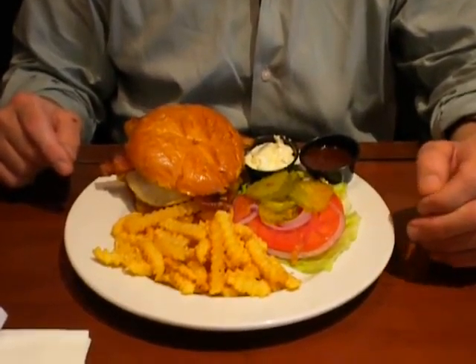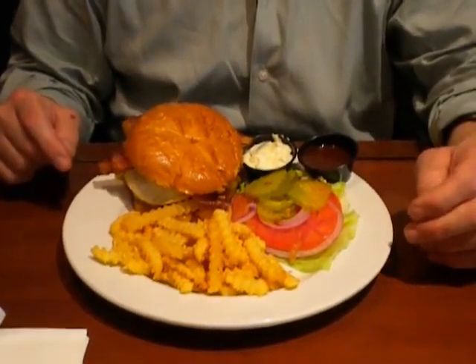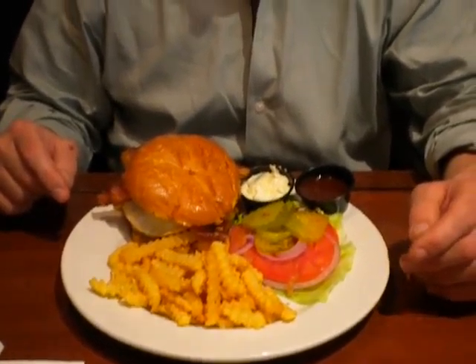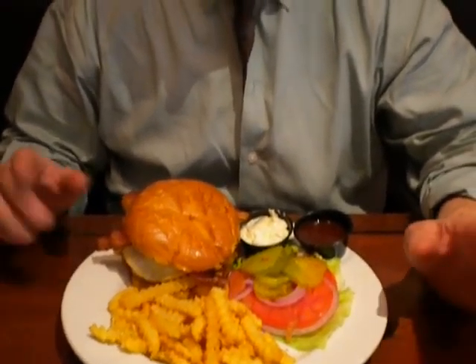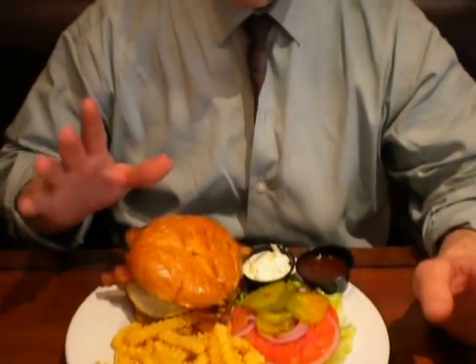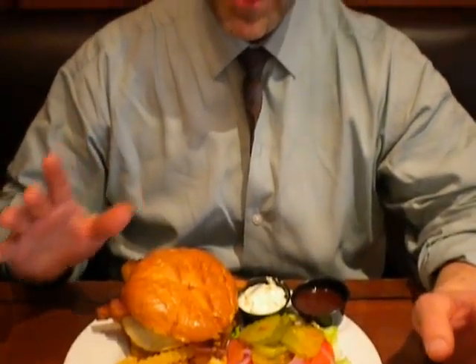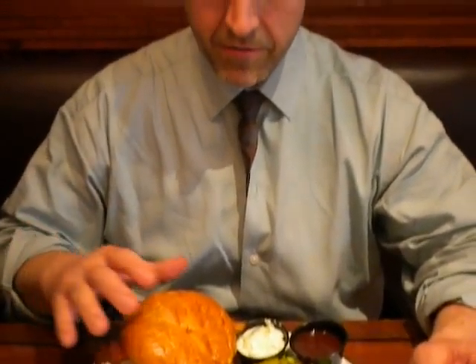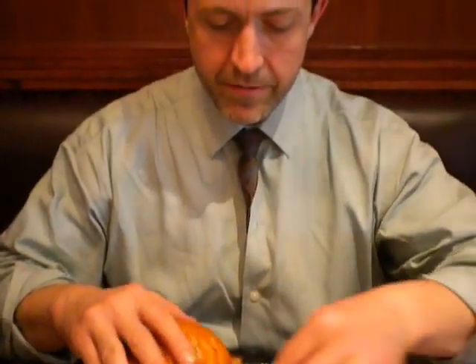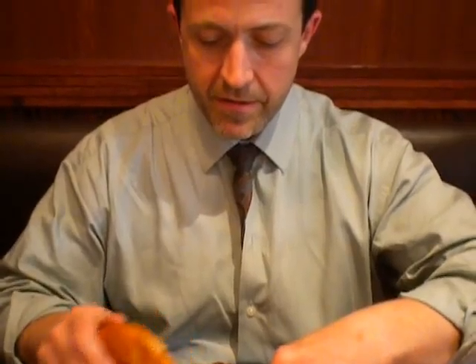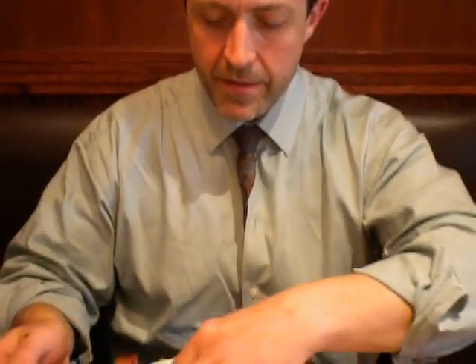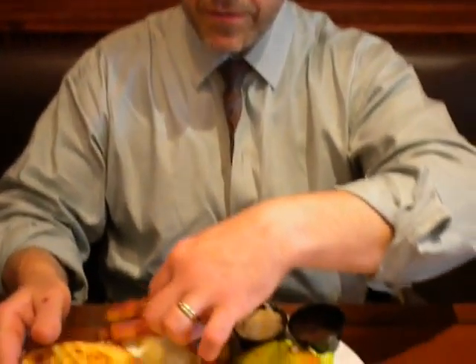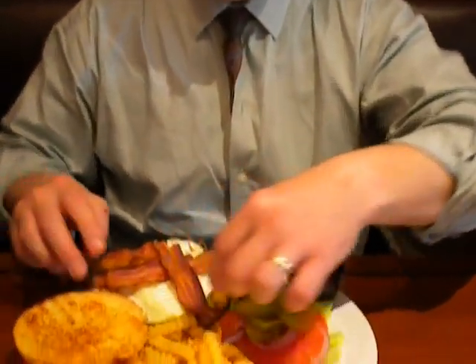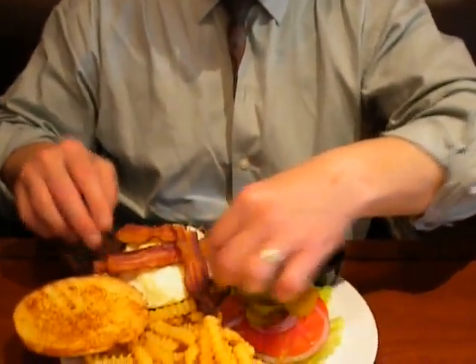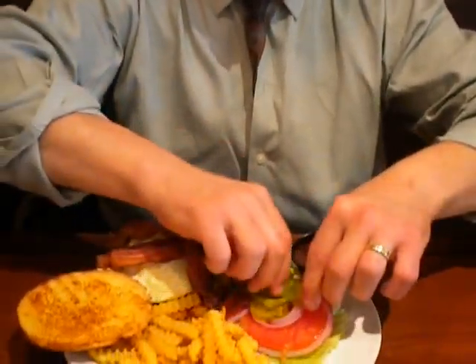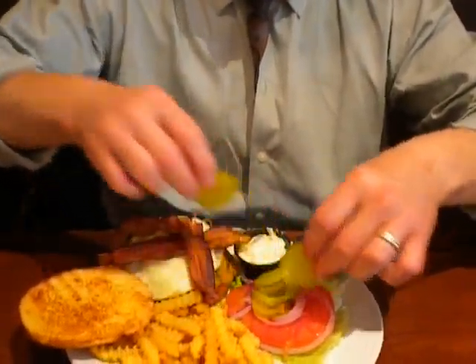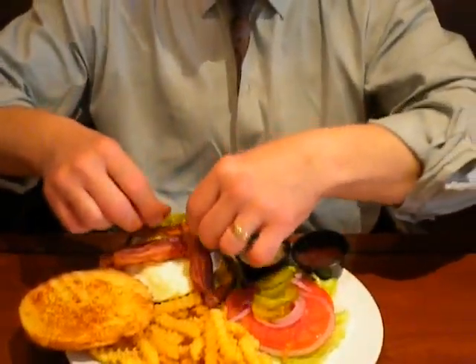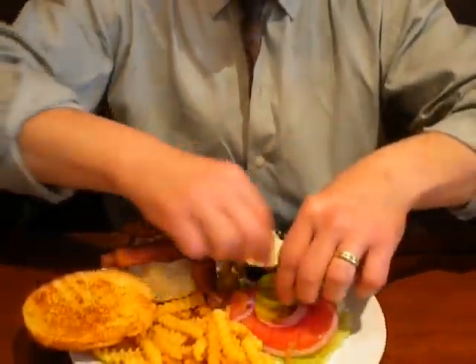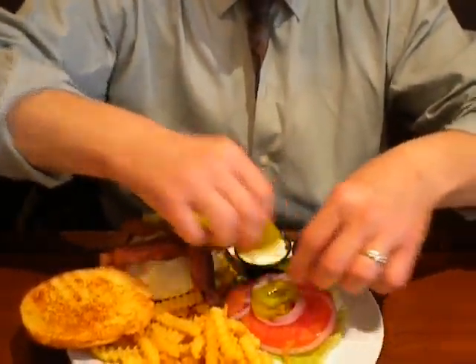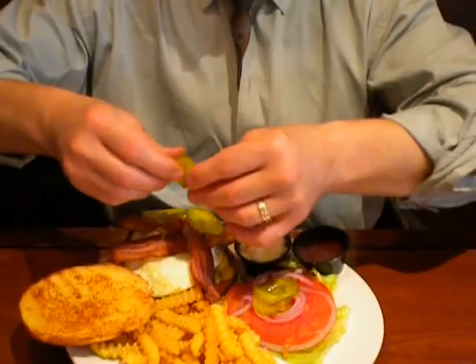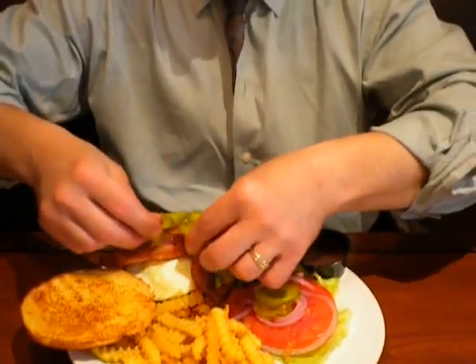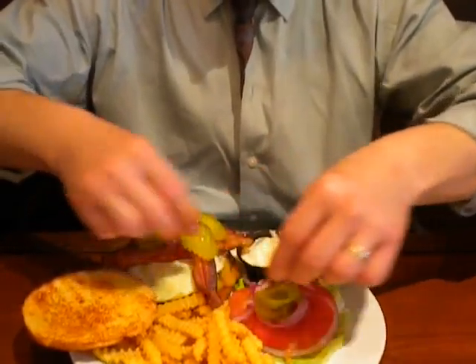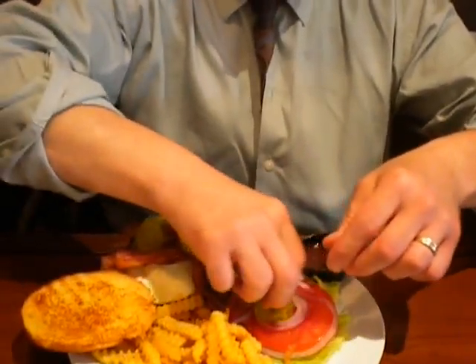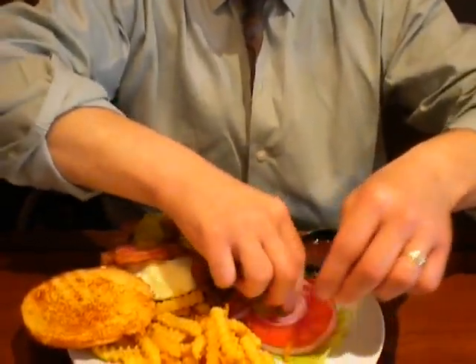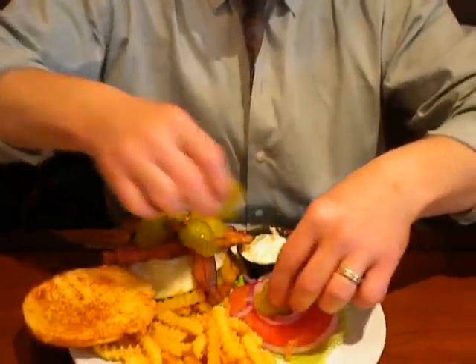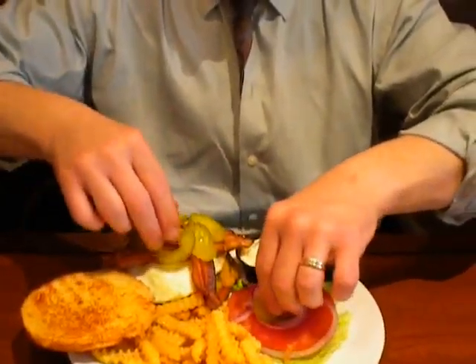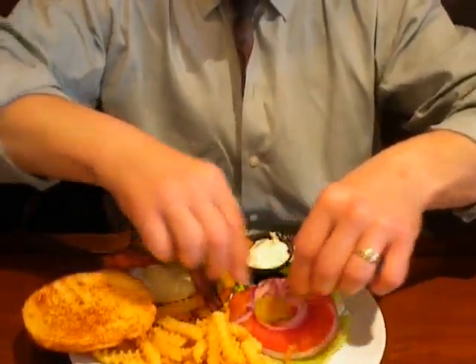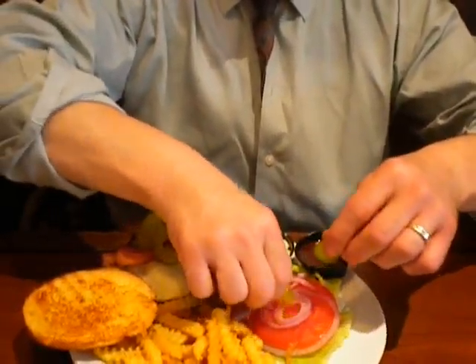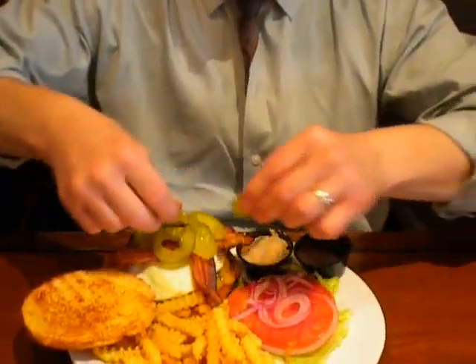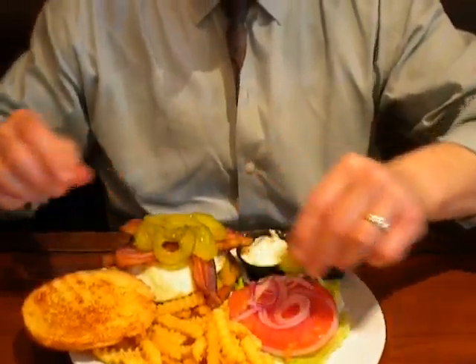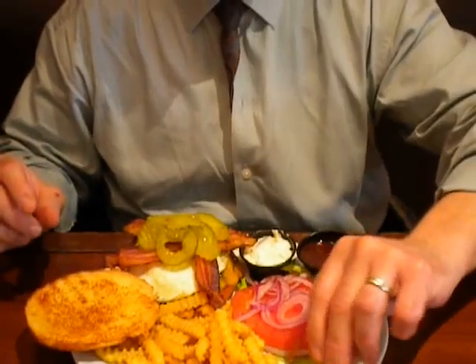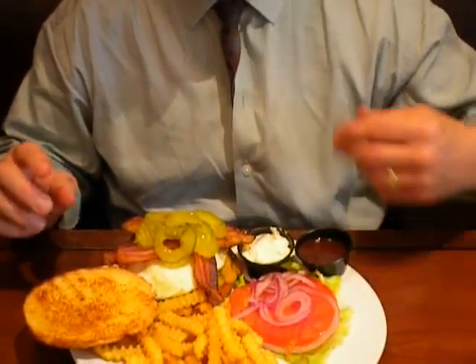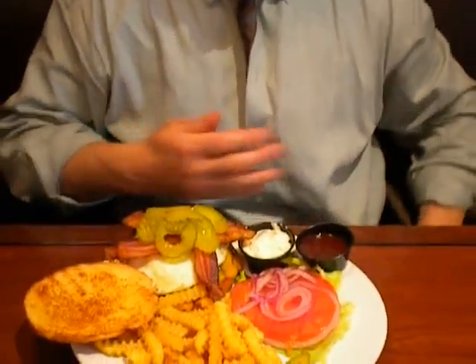Just to make sure we don't screw this up, let's make sure we get it right. All those pickles need to be on the burger. If you want to save one for yourself for later, I suppose you can.